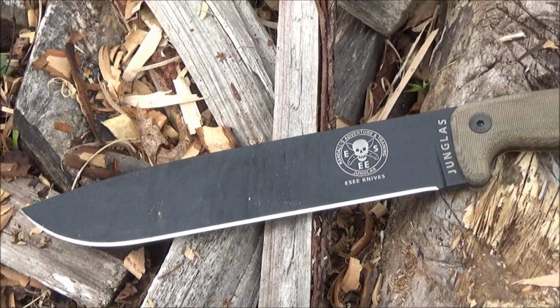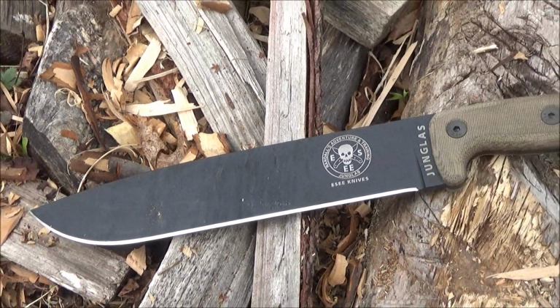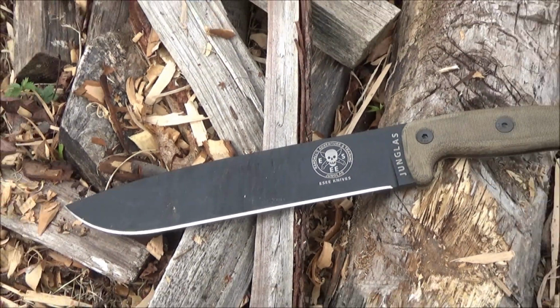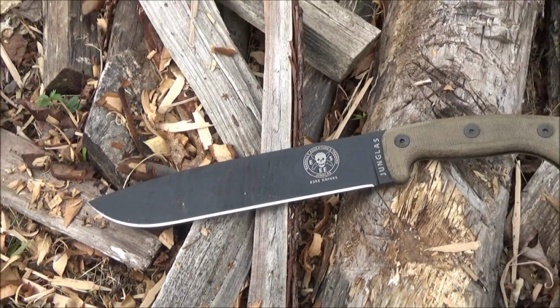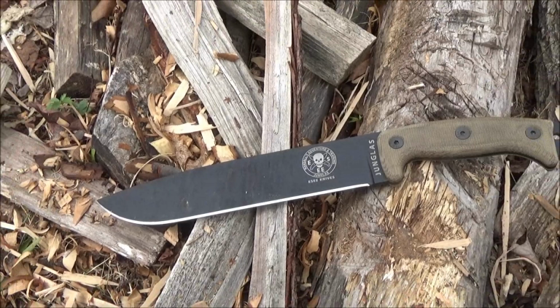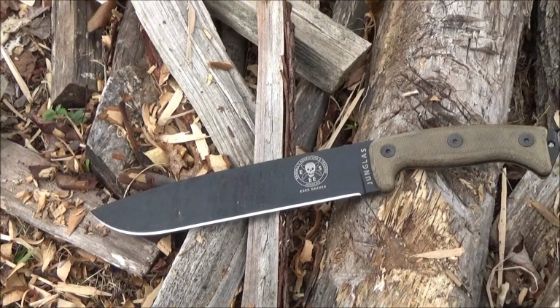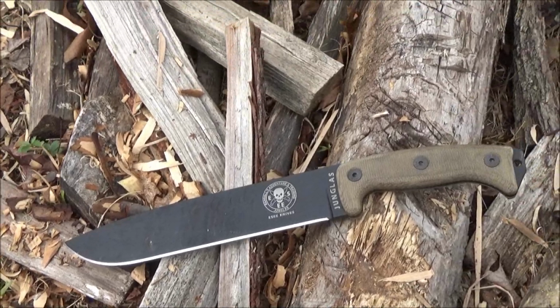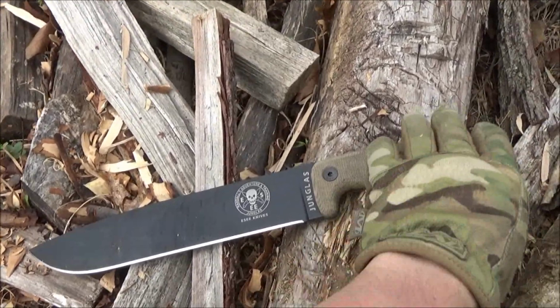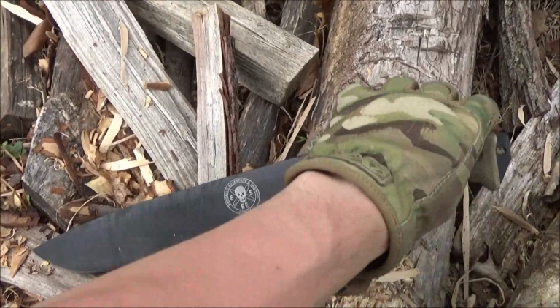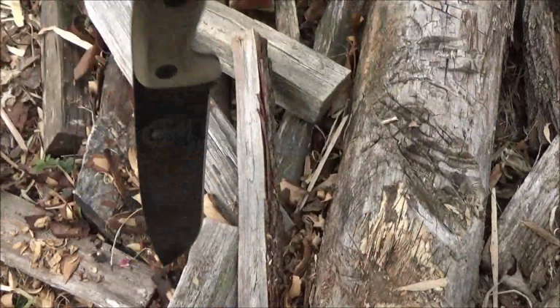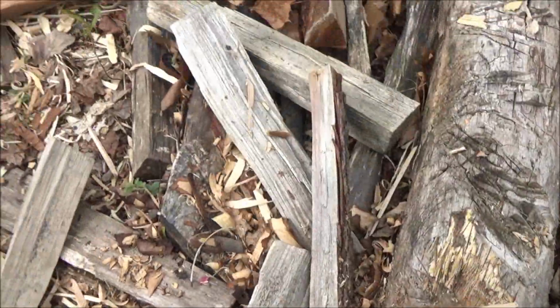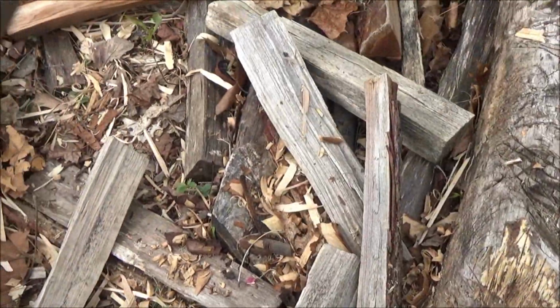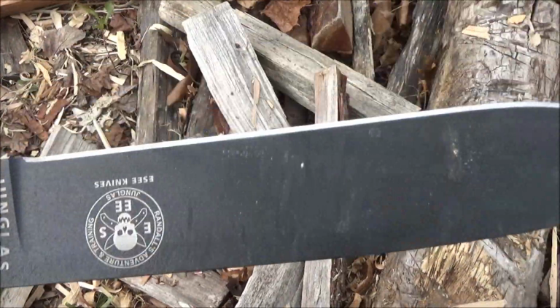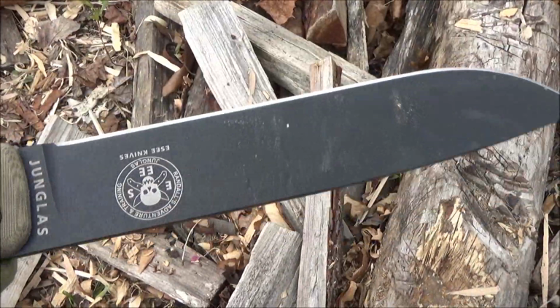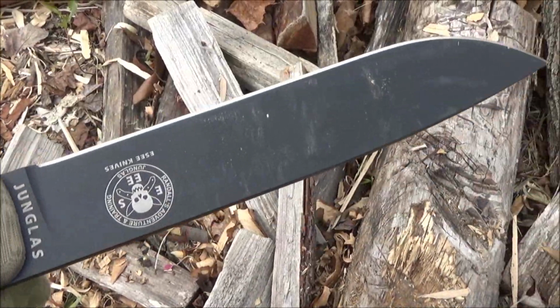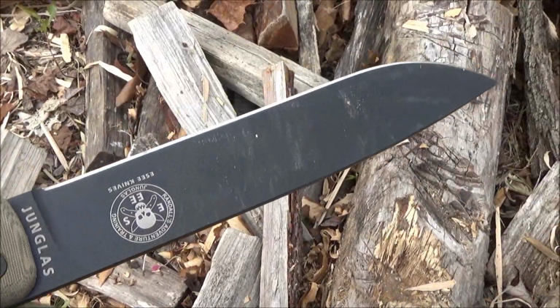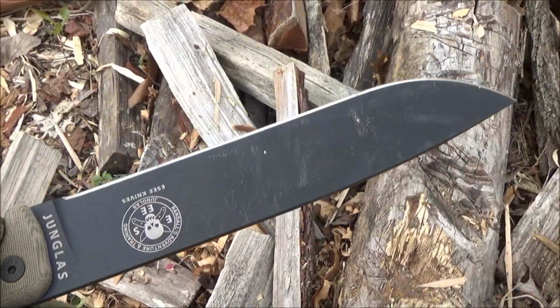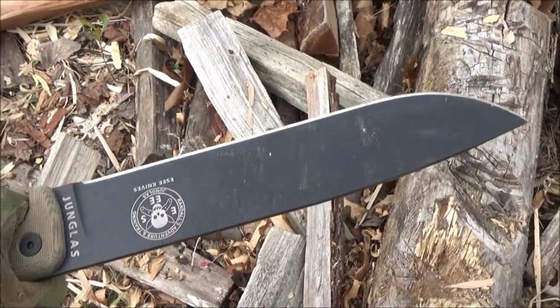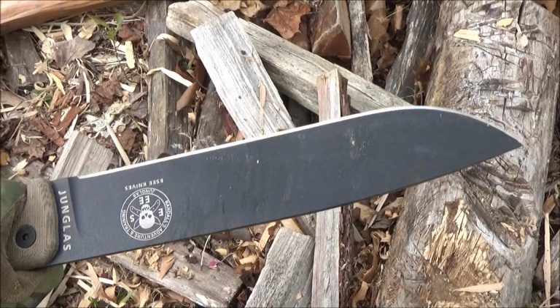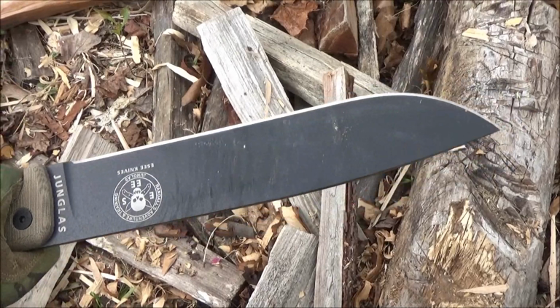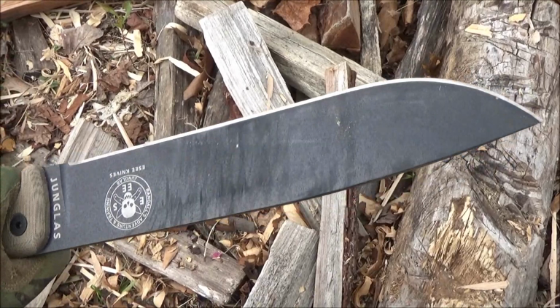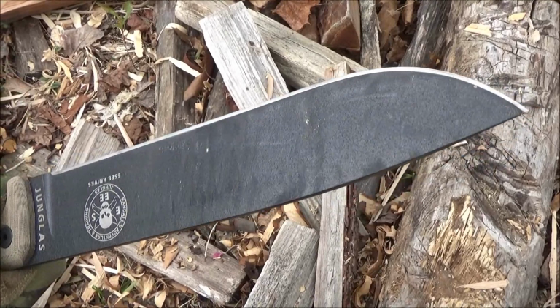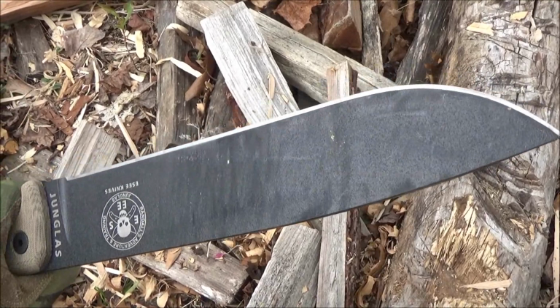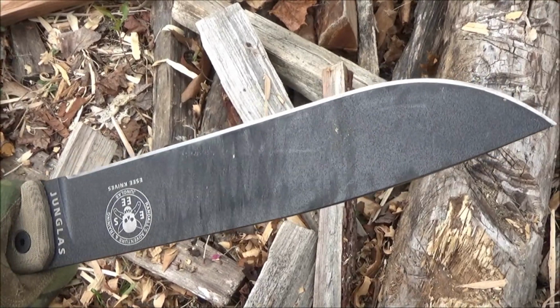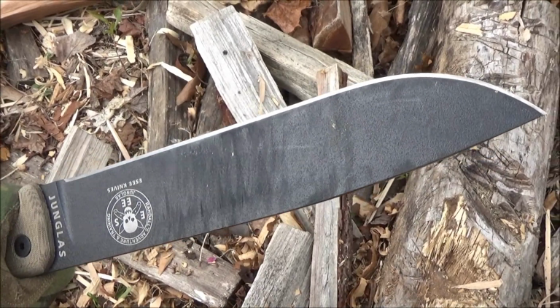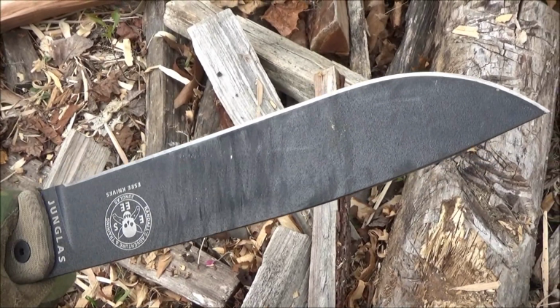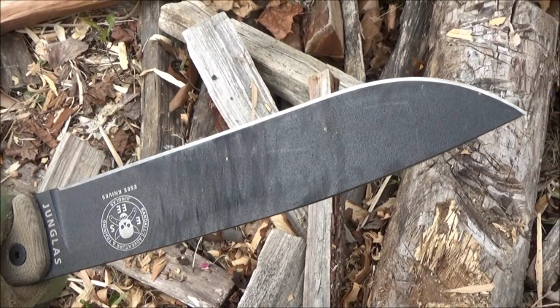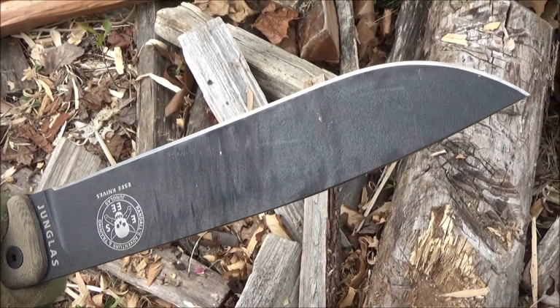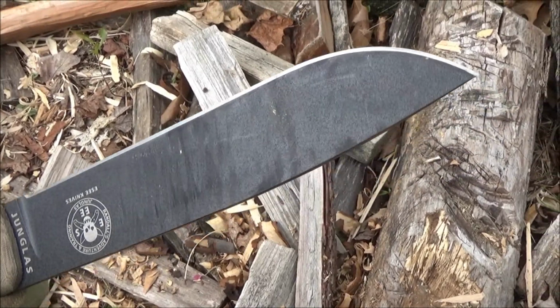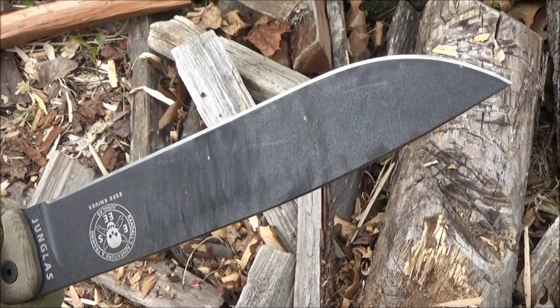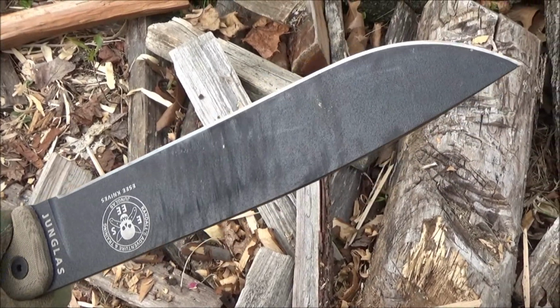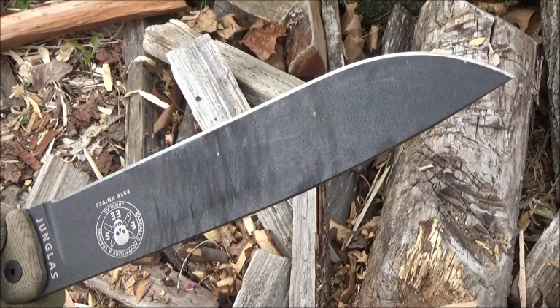The steel on this is 1095 high carbon steel. The blade length is 10.375 inches and this is made in the USA.